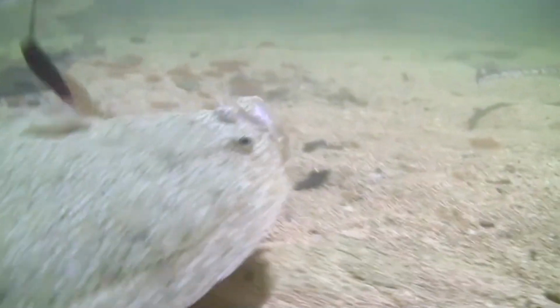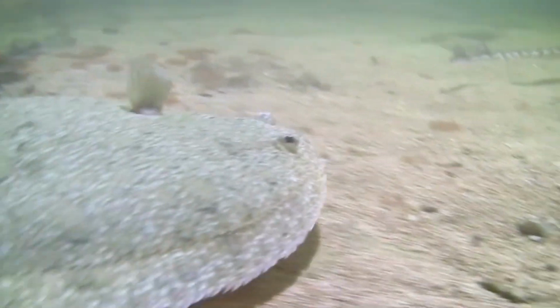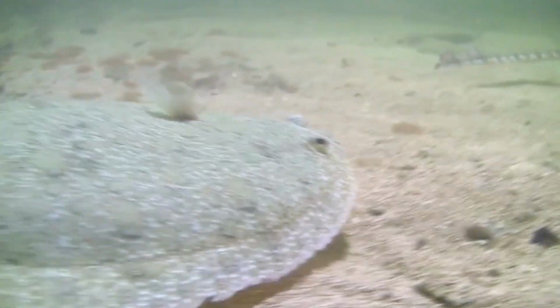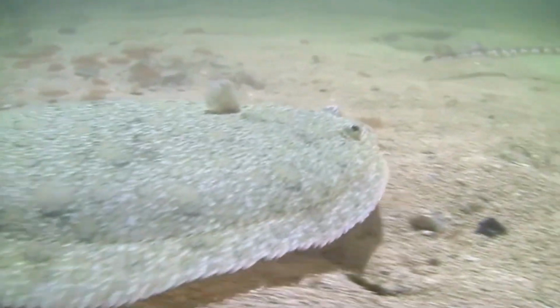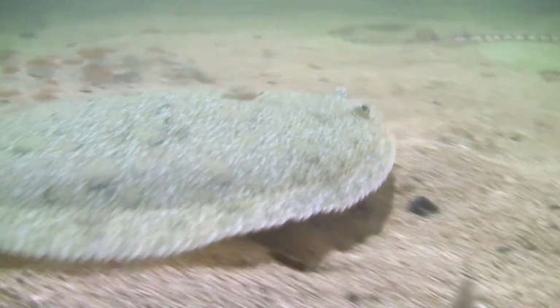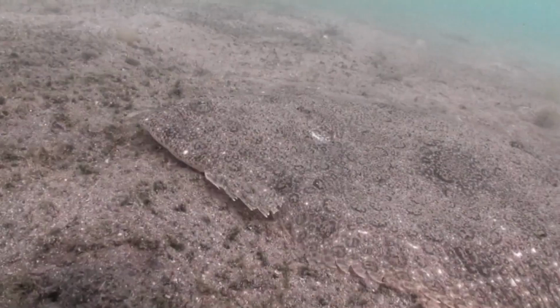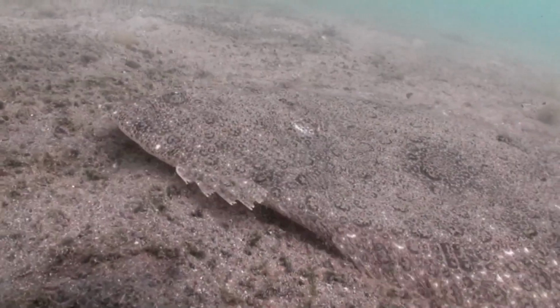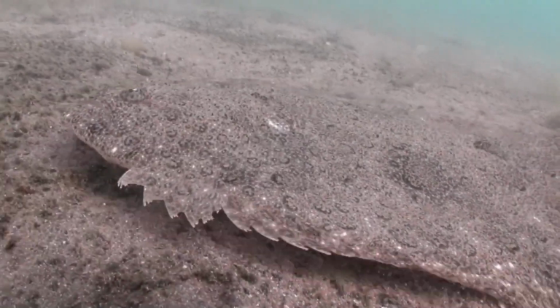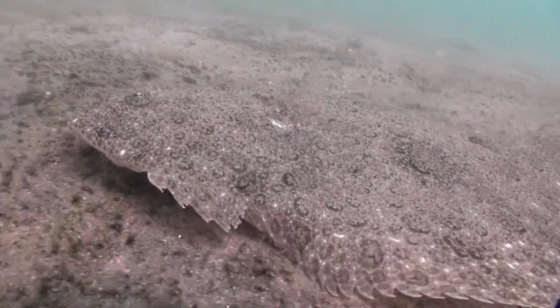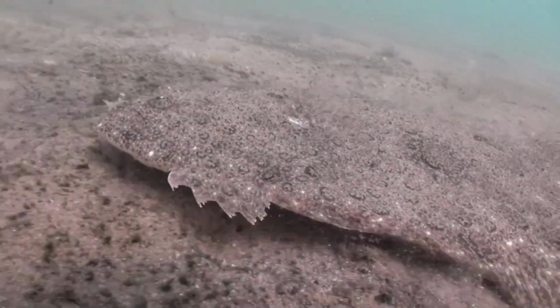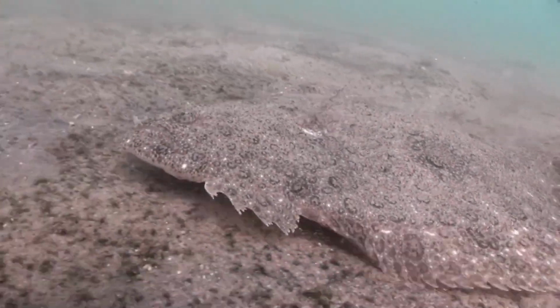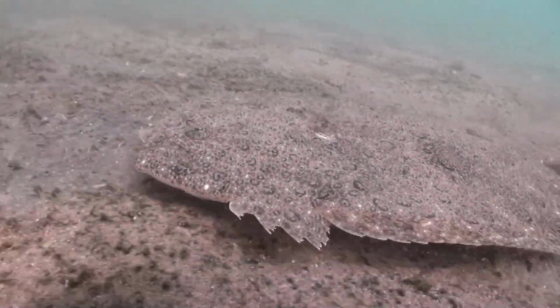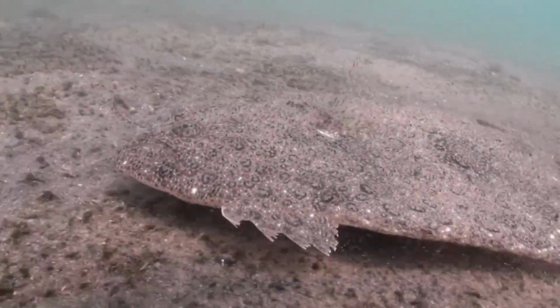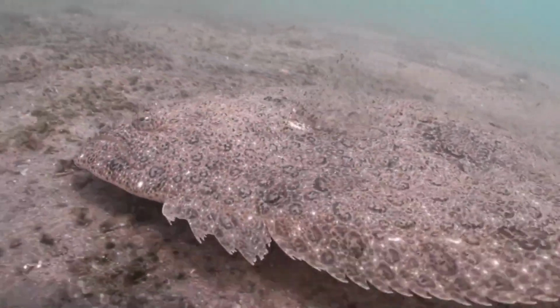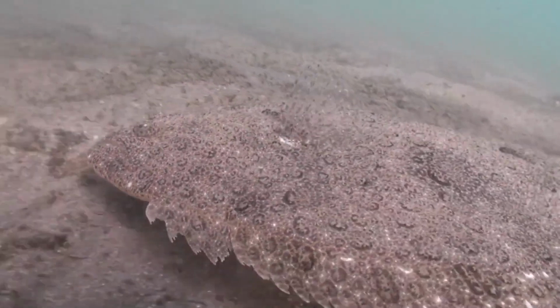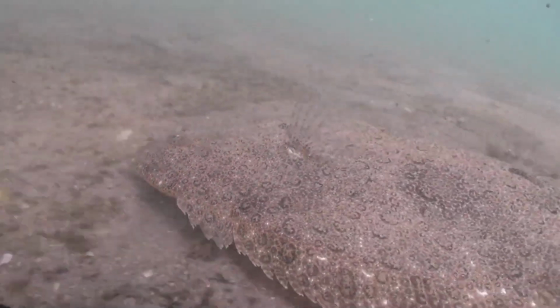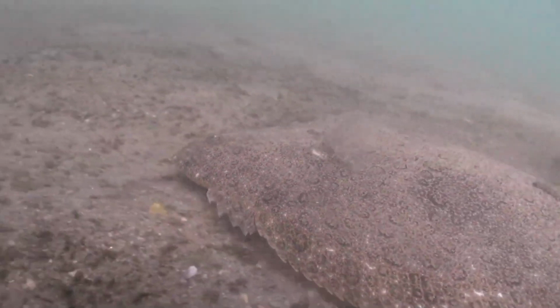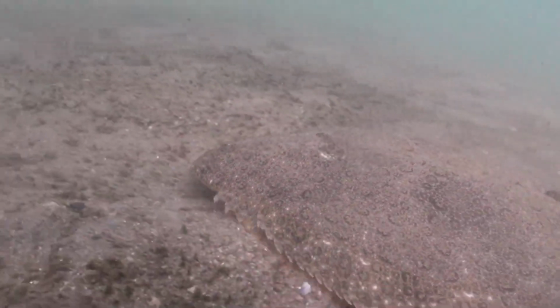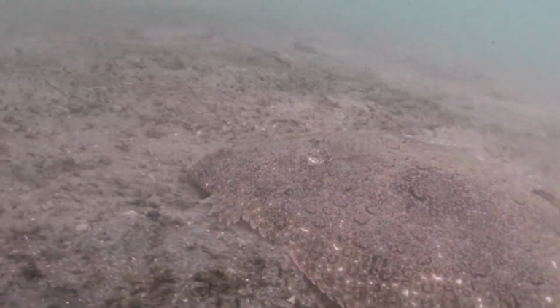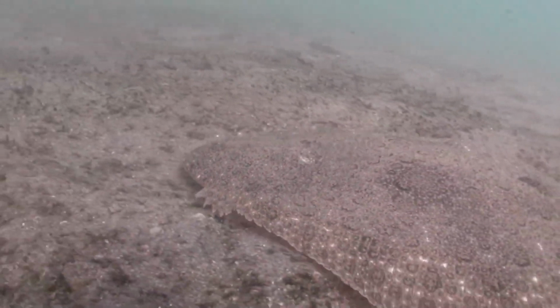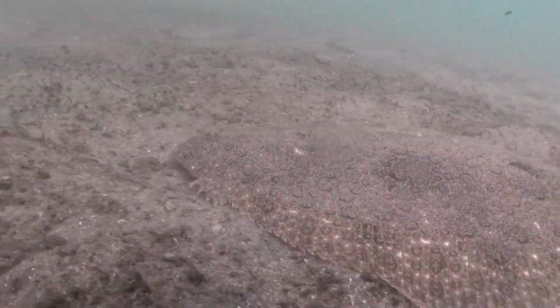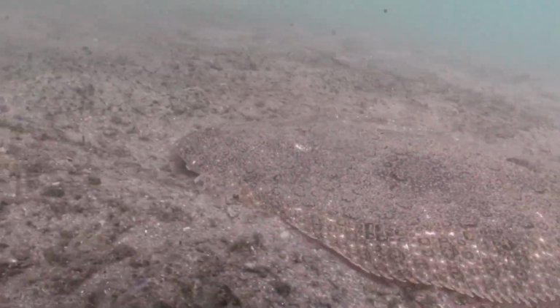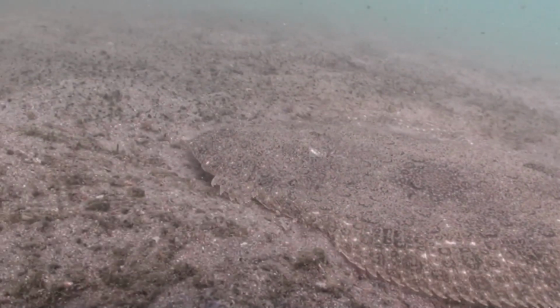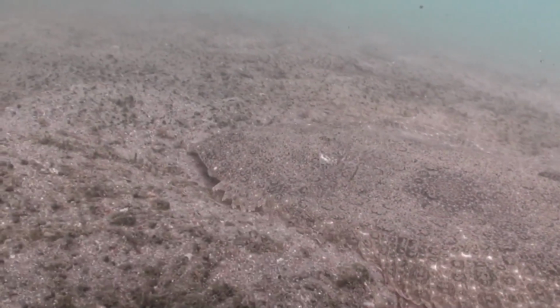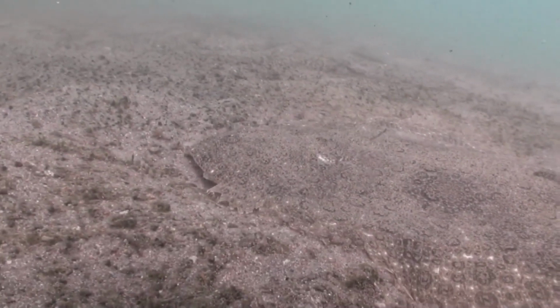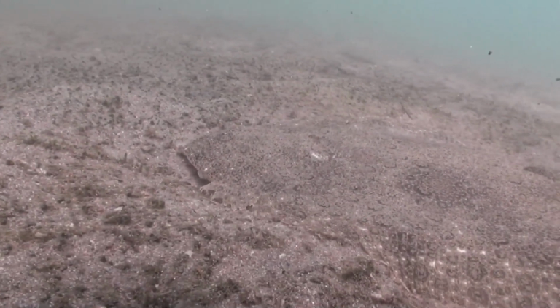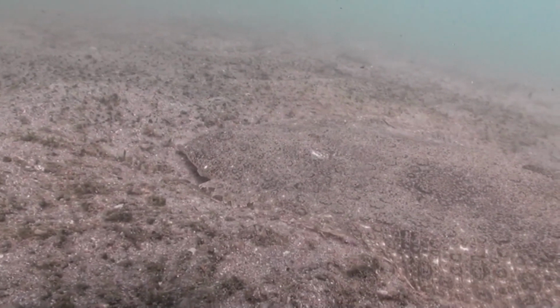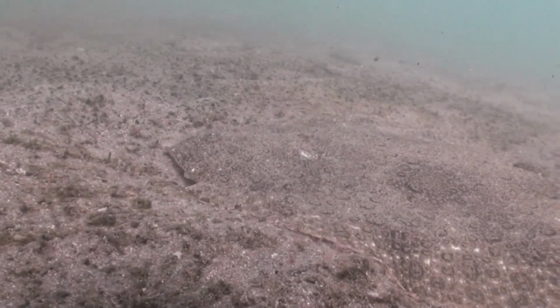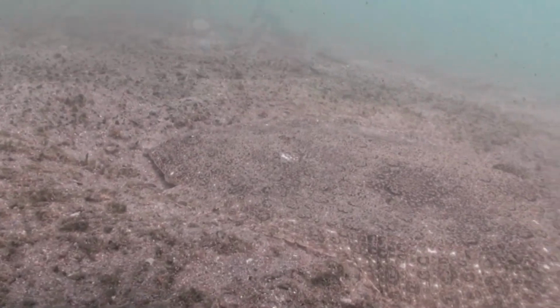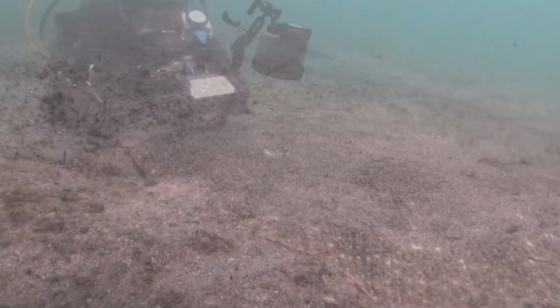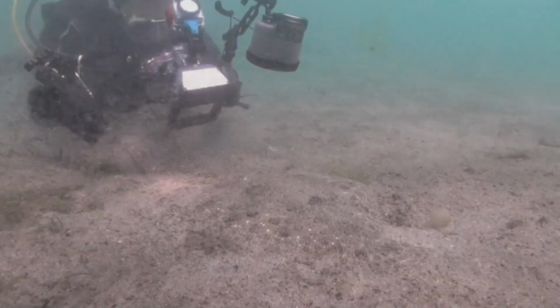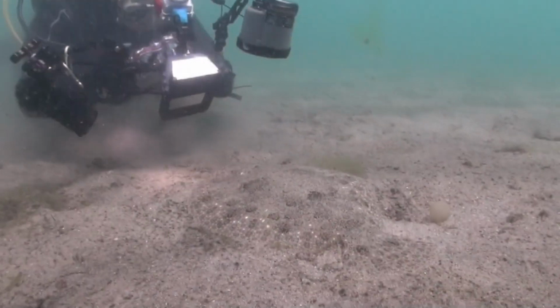A single female can carry between 70,000 and 5 million eggs, depending on her body weight, length, and age. Eggs are buoyant.